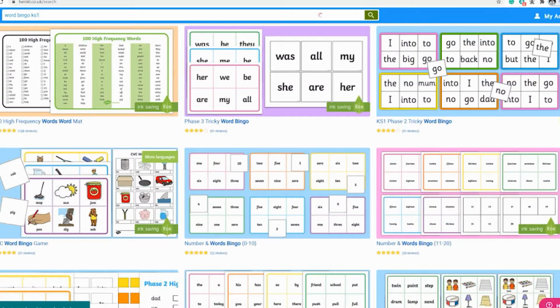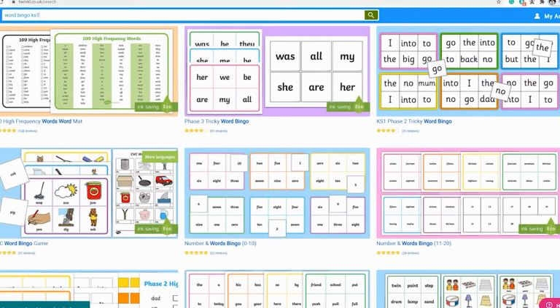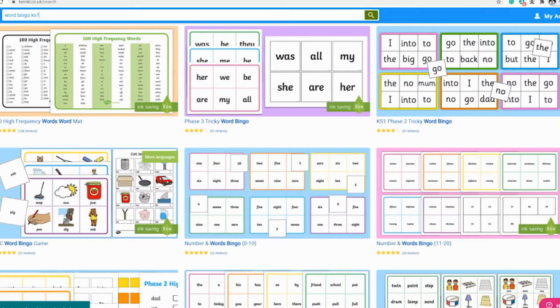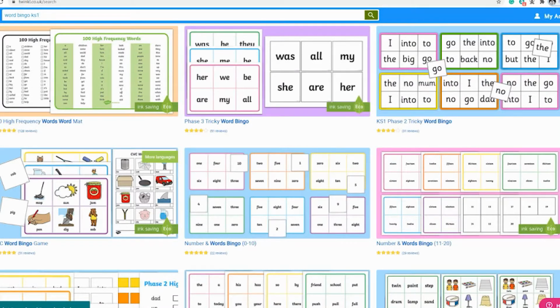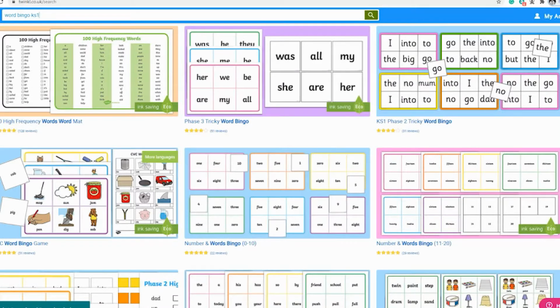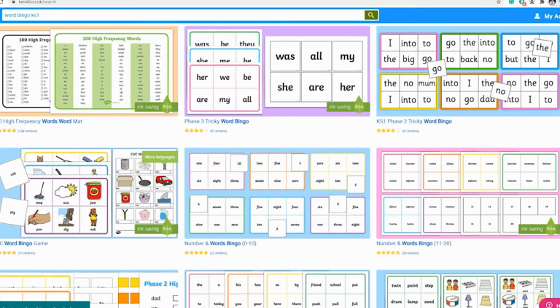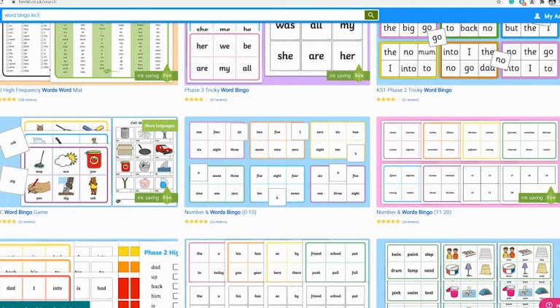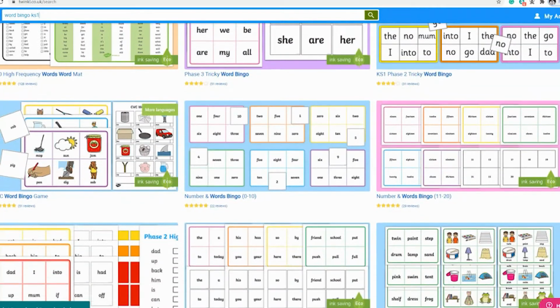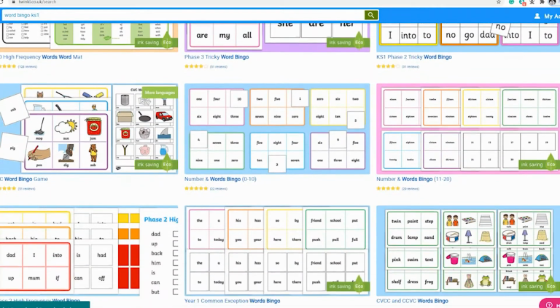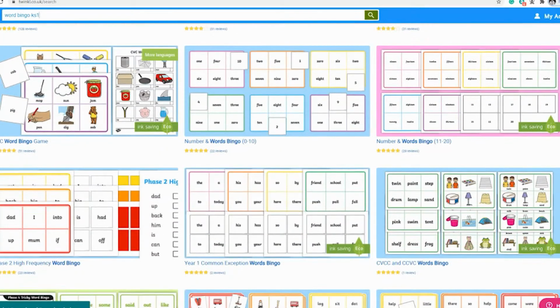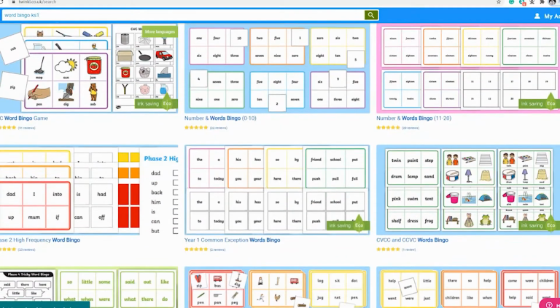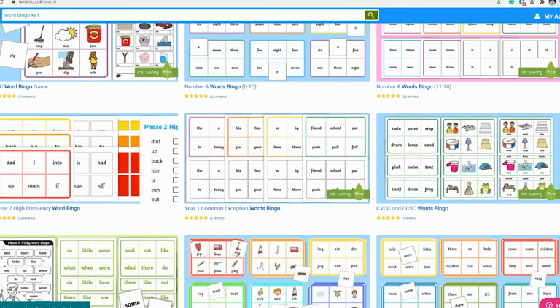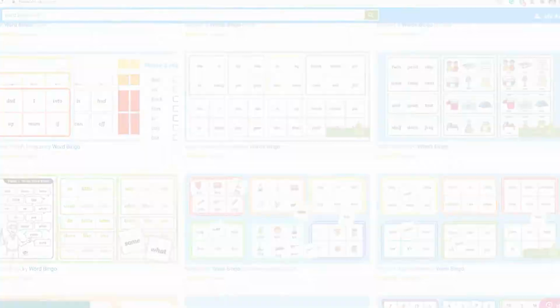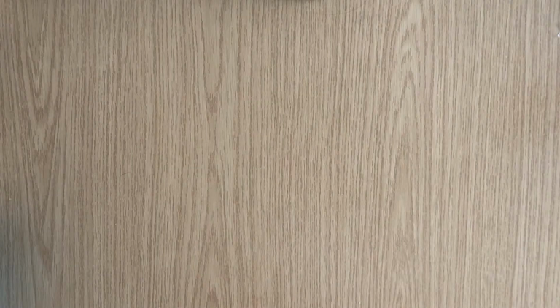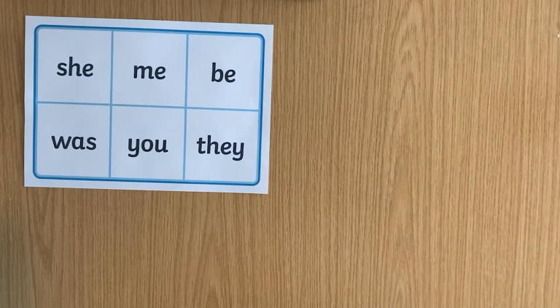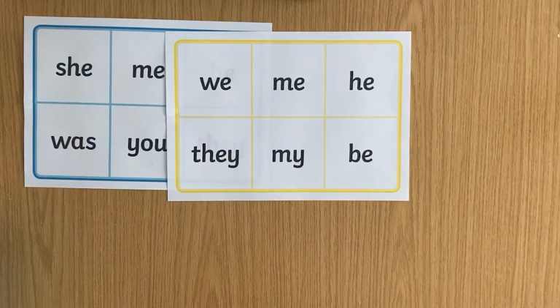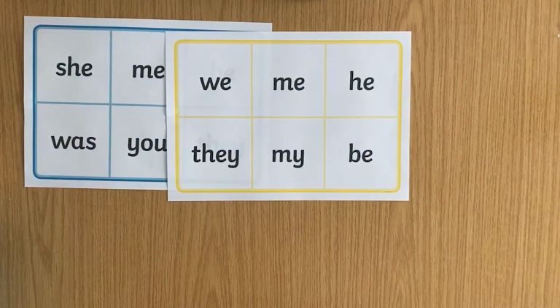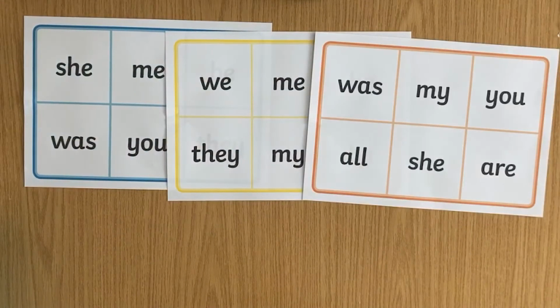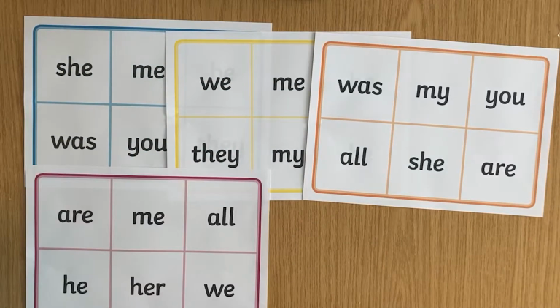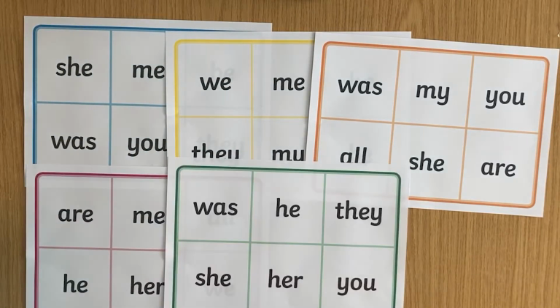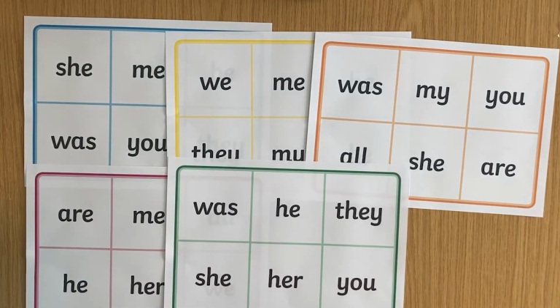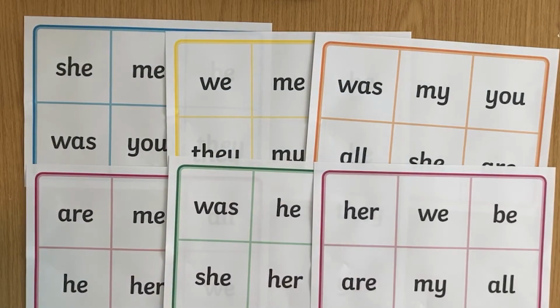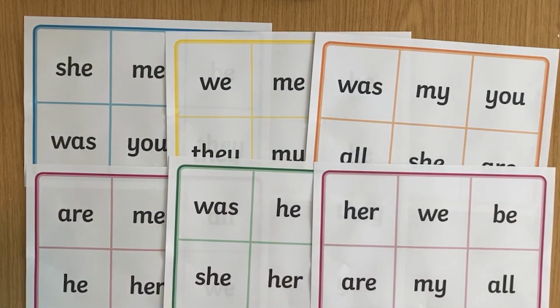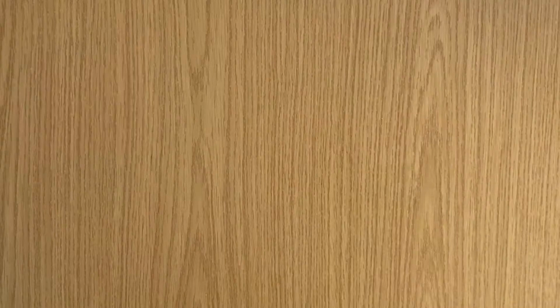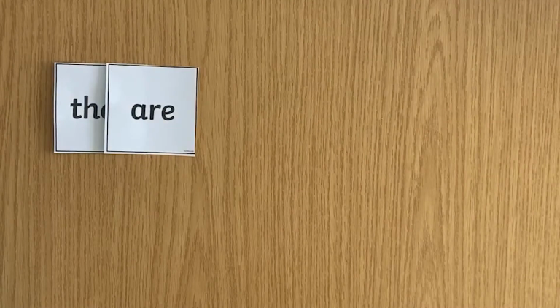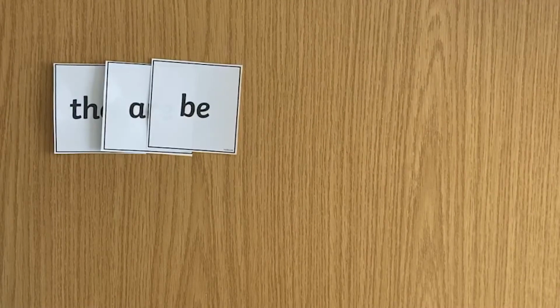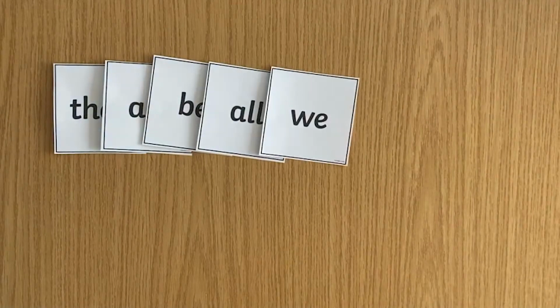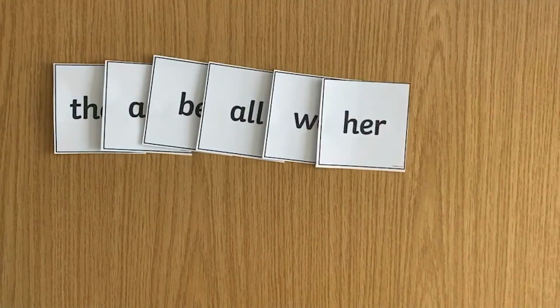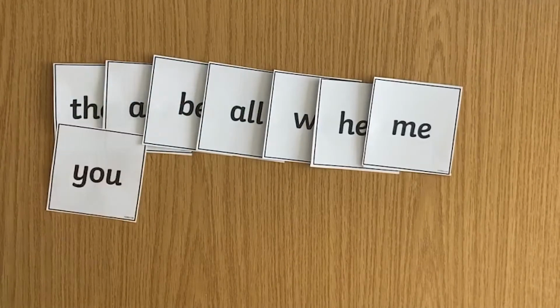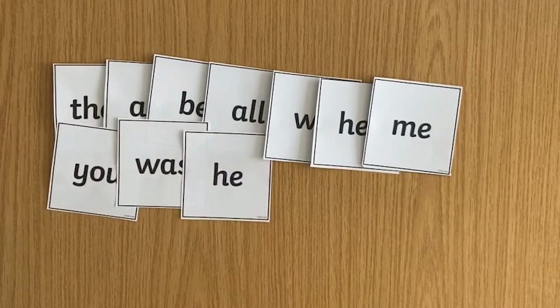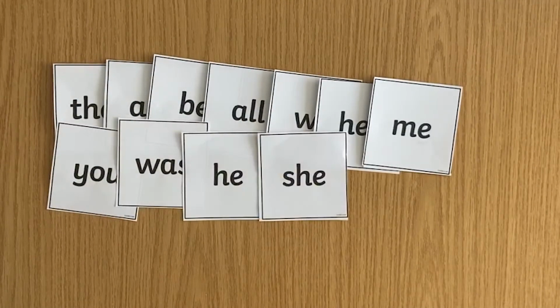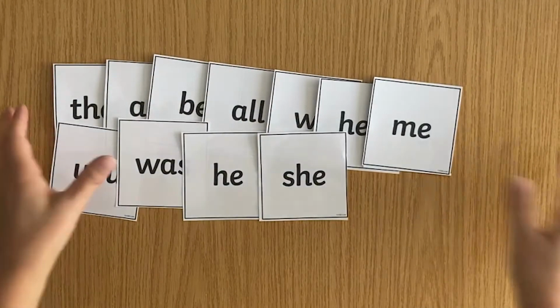Hi, Katherine here from Twinkle. Eyes down, look in. It's bingo time. All Twinkle's bingo resources come with different boards you can give to the children. They also have a master set that you can cut up and use when bingo calling.